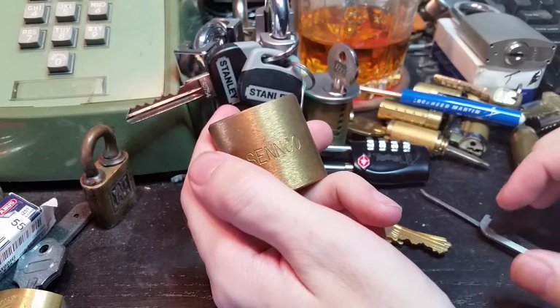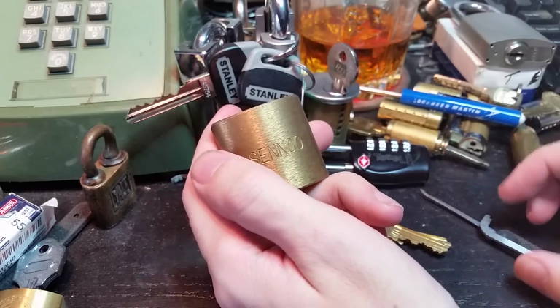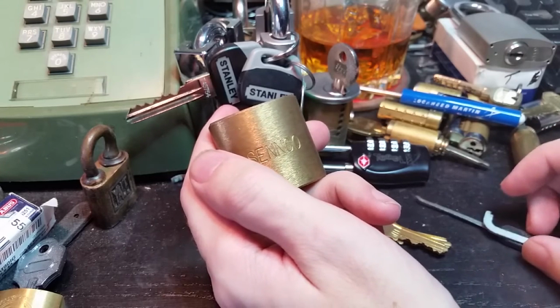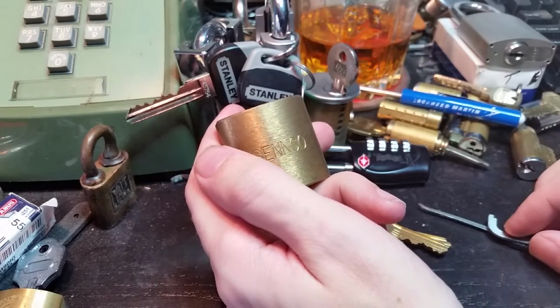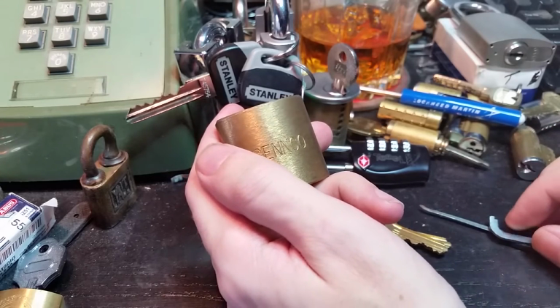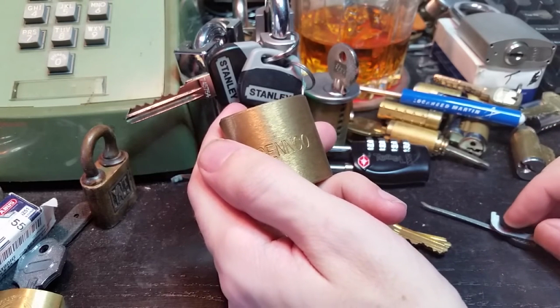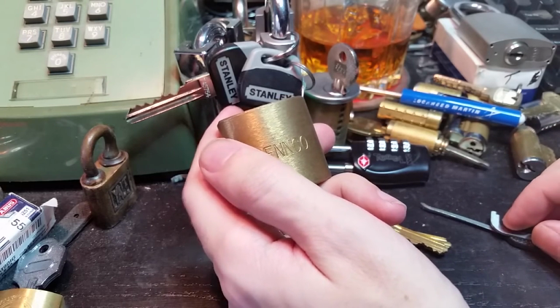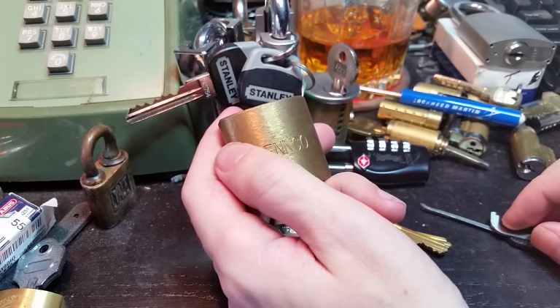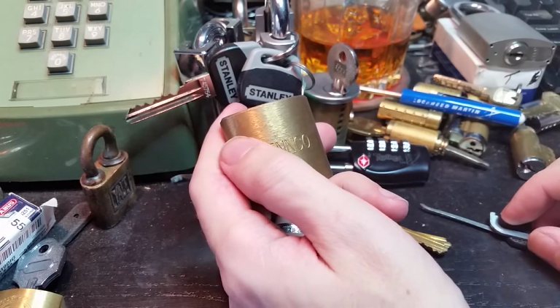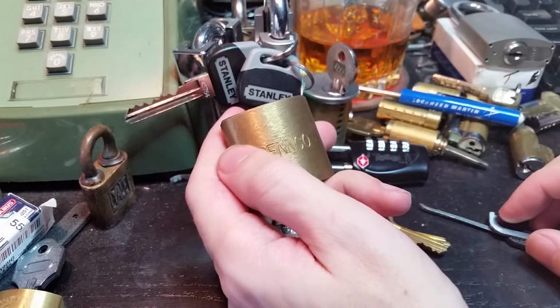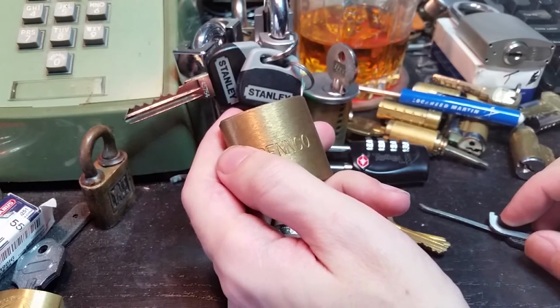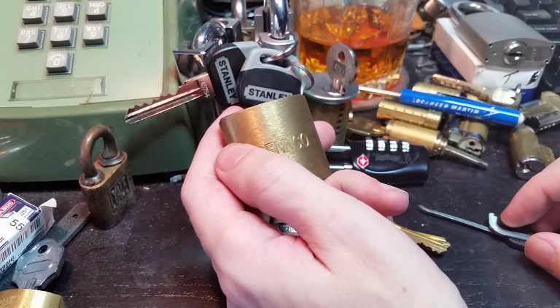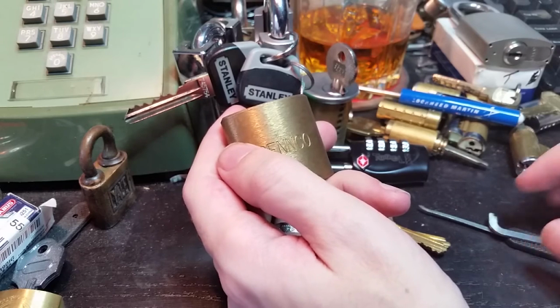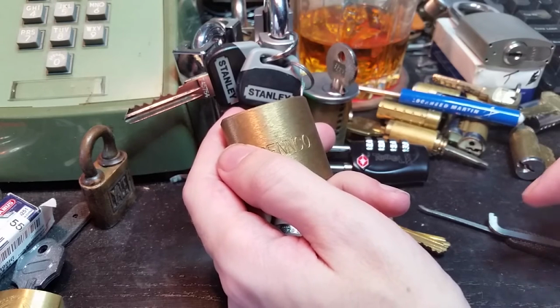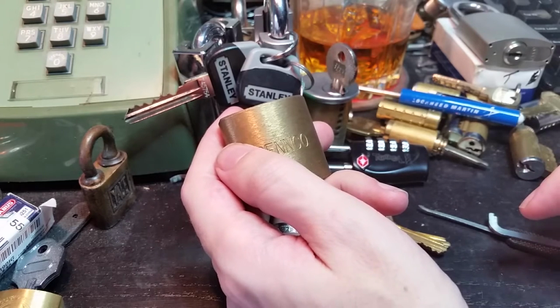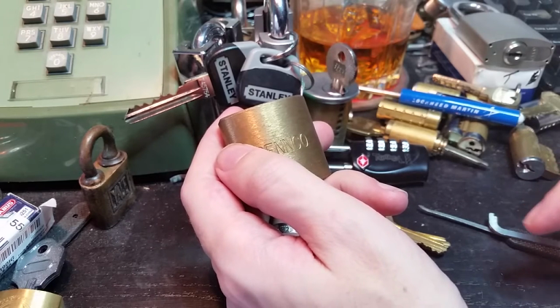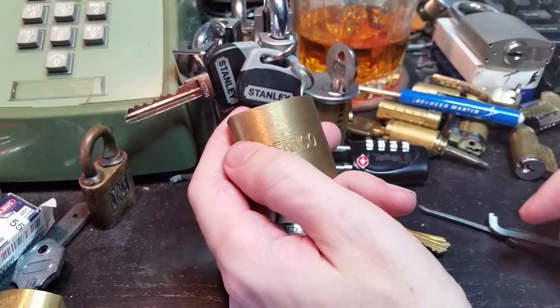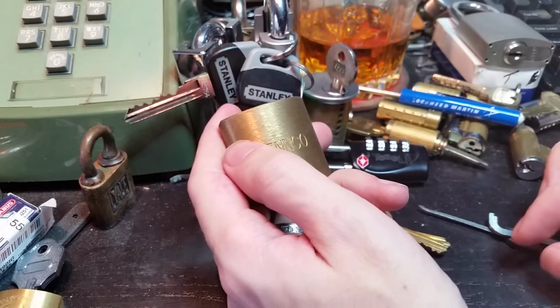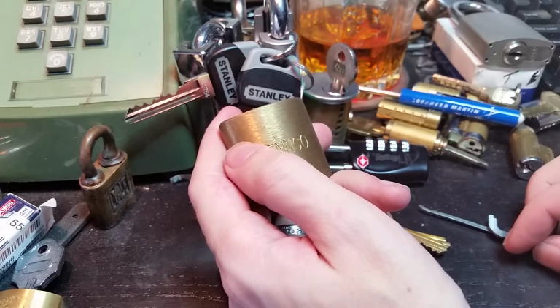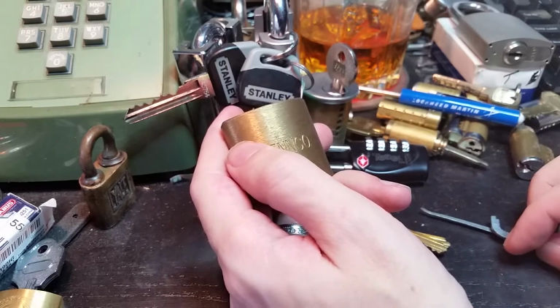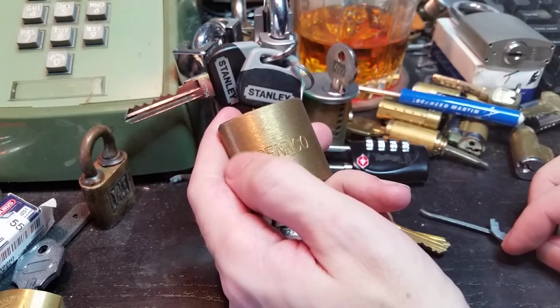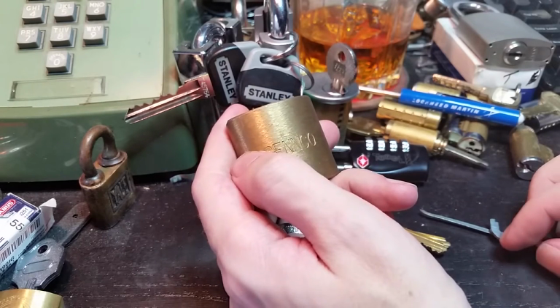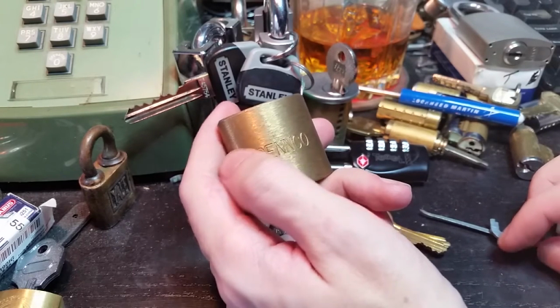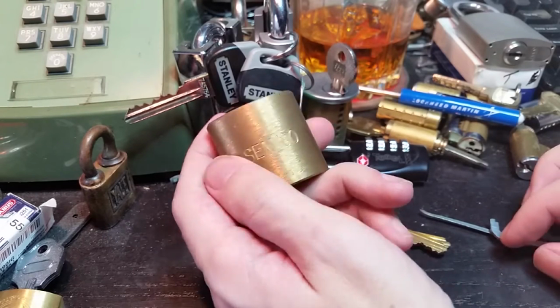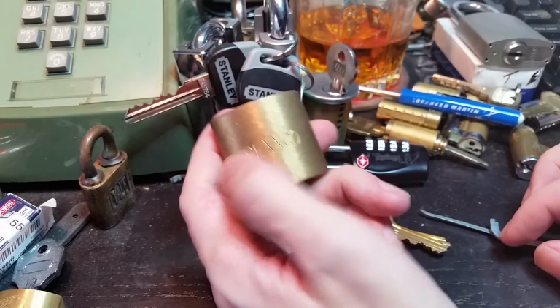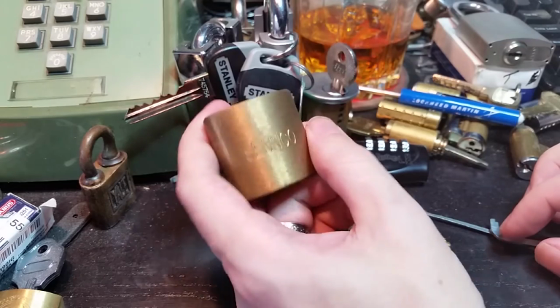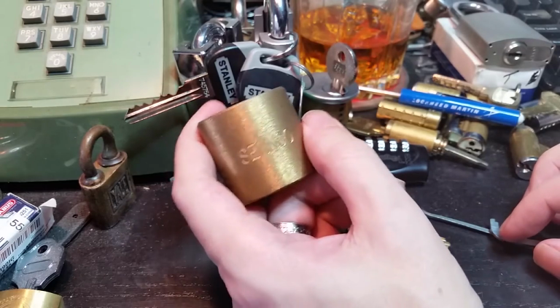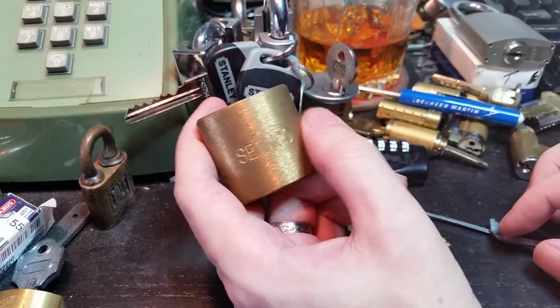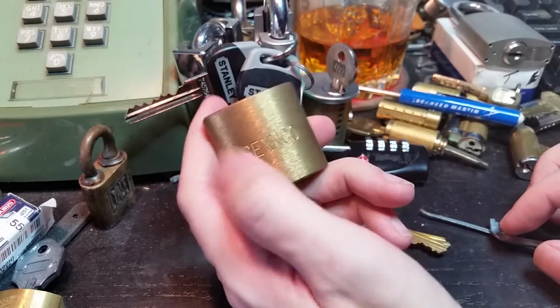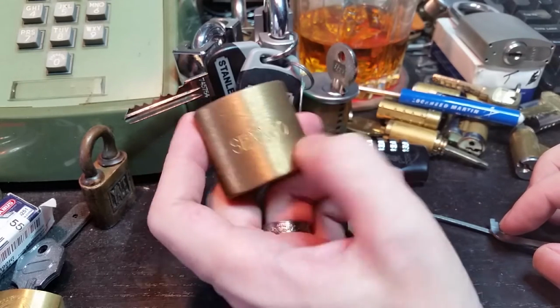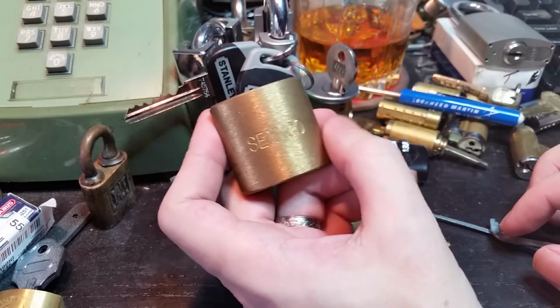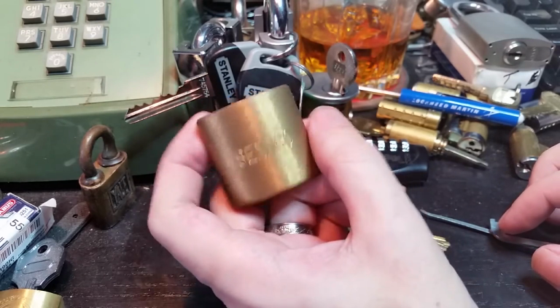Hi folks. So it's a cold winter day. We've got our first snow of the season. All the trees outside my window are covered in ice, so it's a nice day to stay indoors and play with some locks.